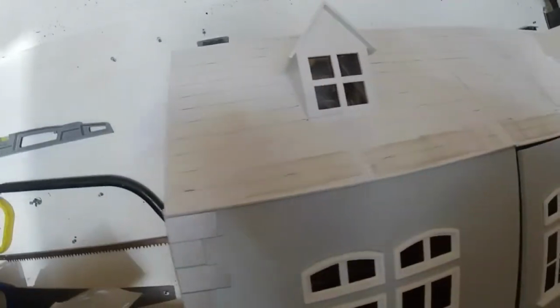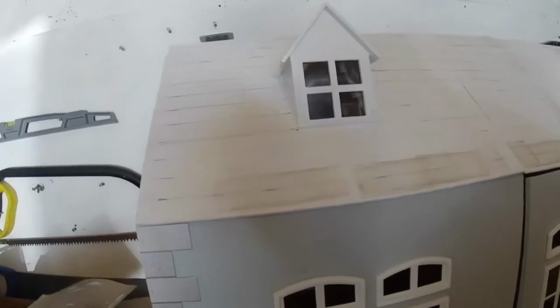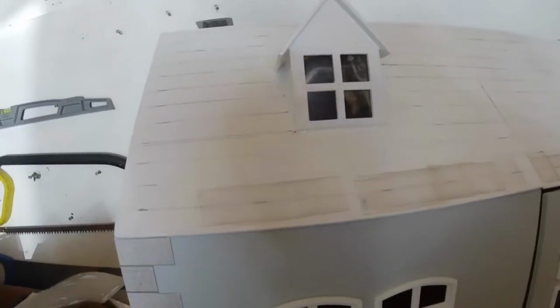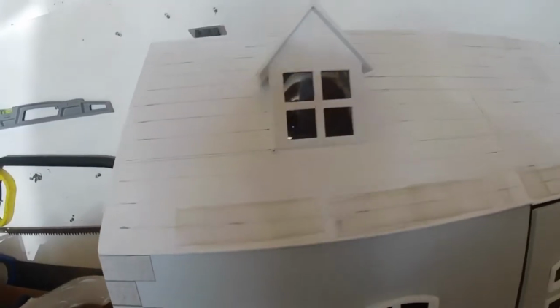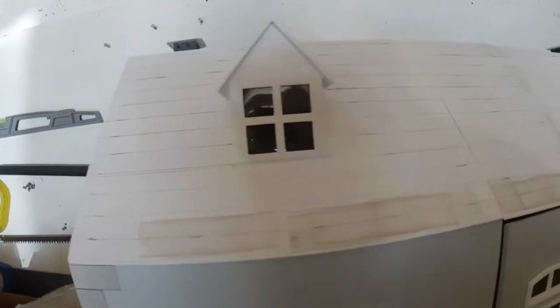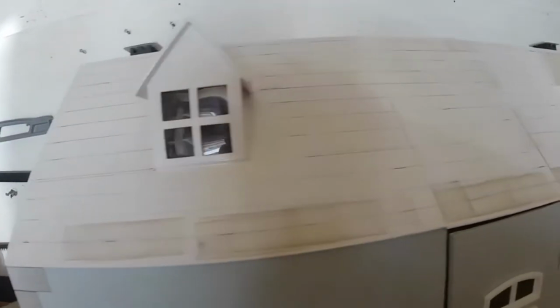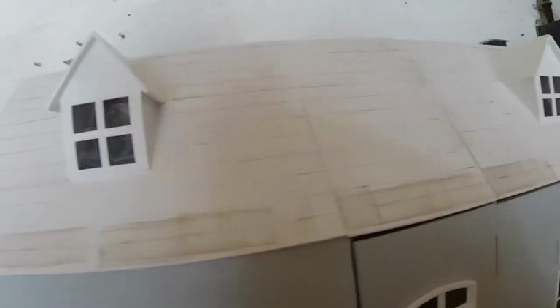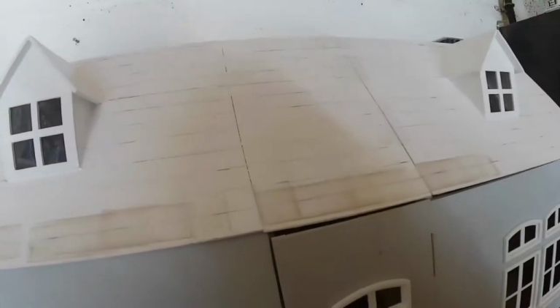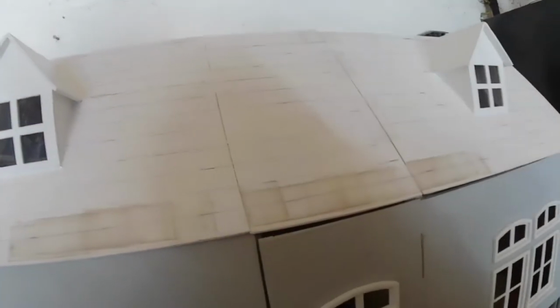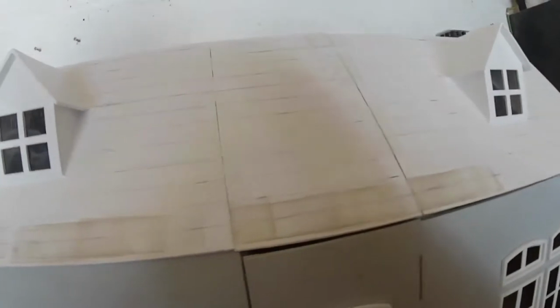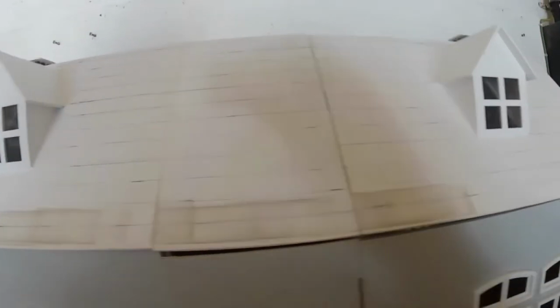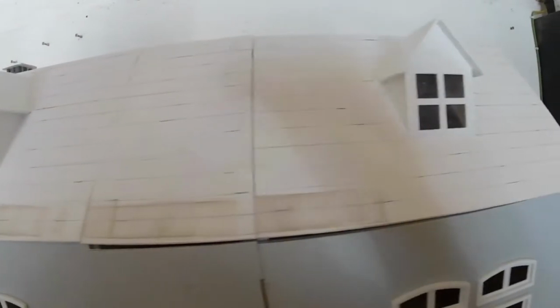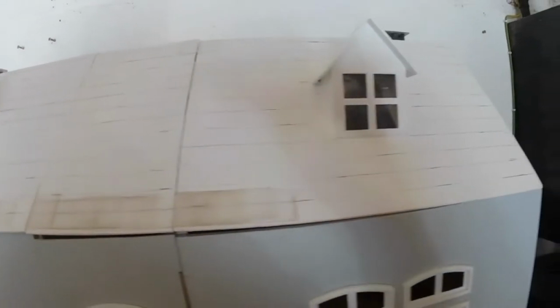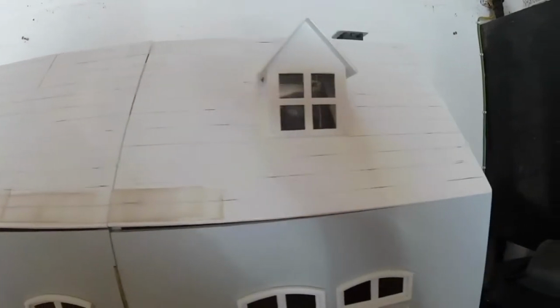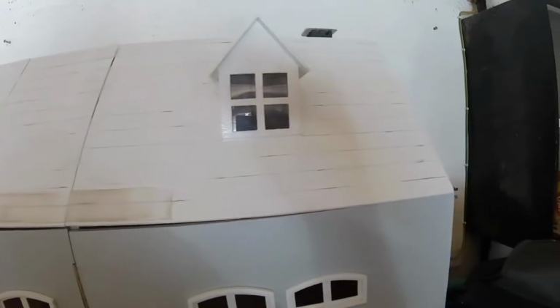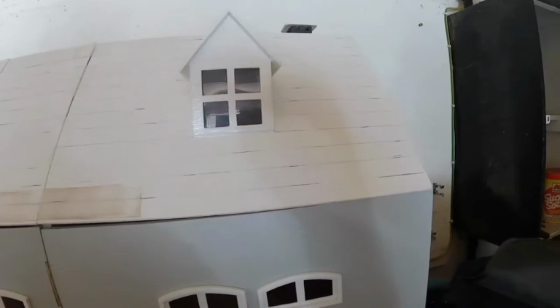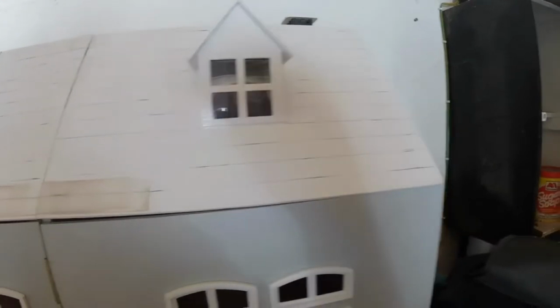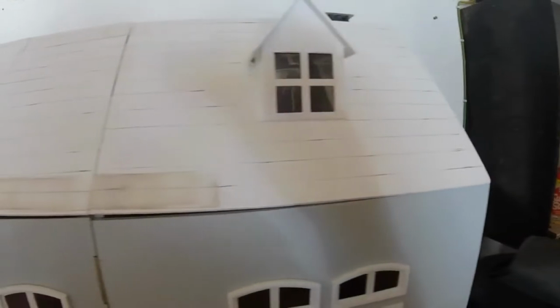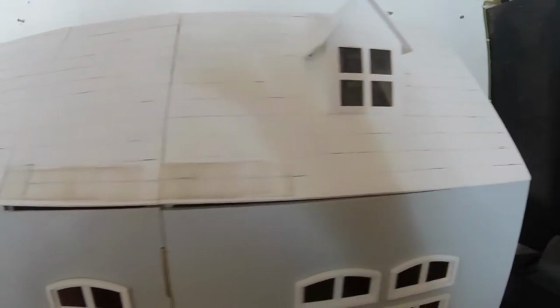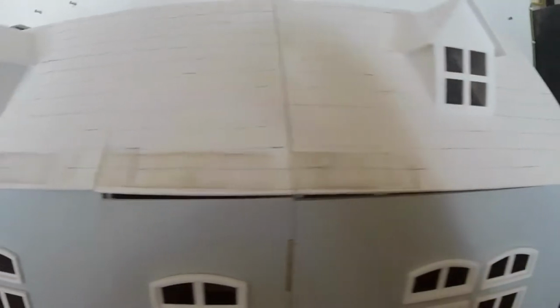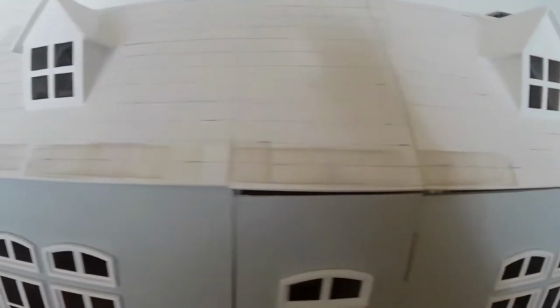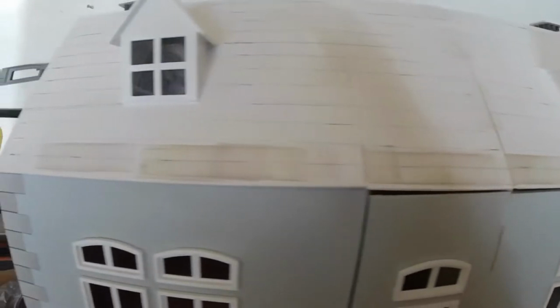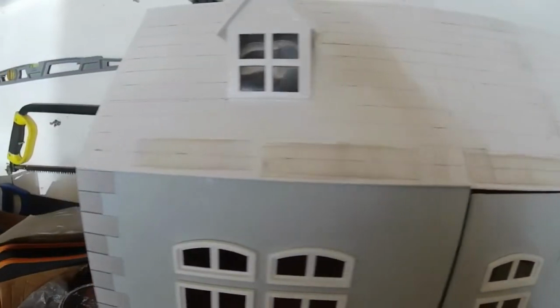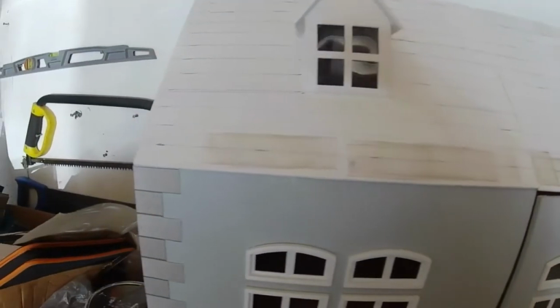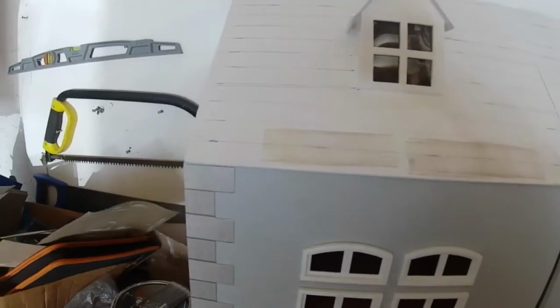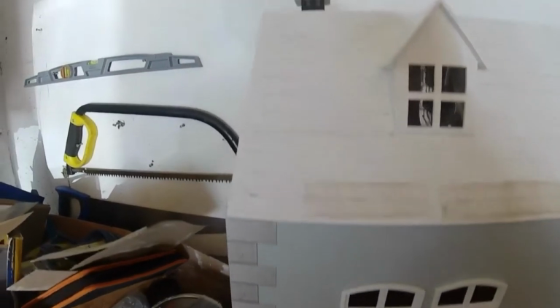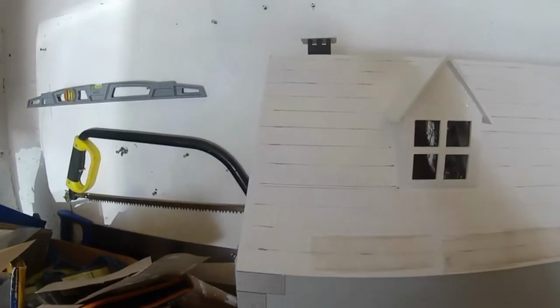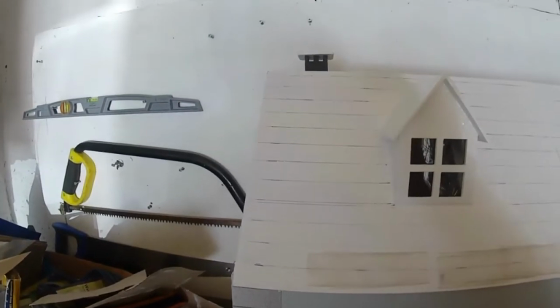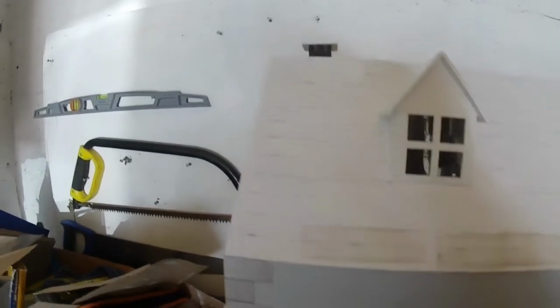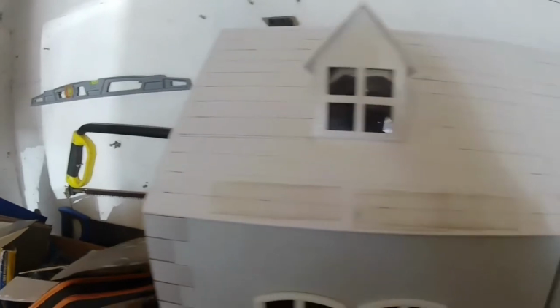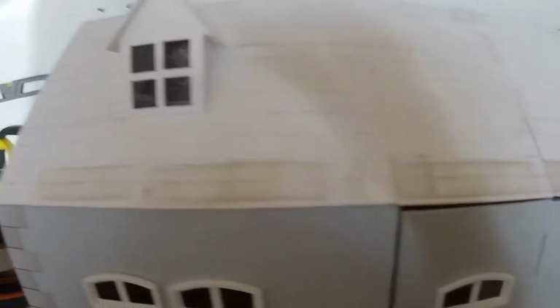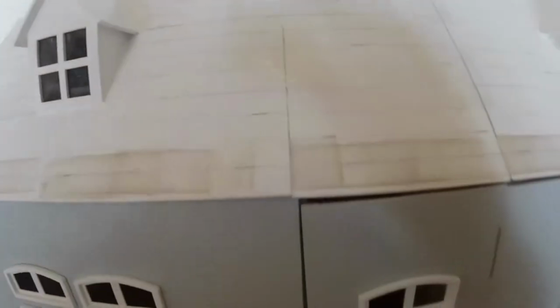Mark it all up with the lines. So we should be ready to start putting the roof on.